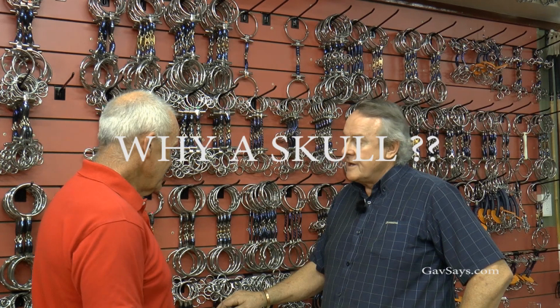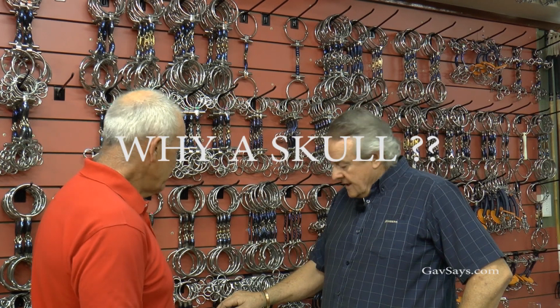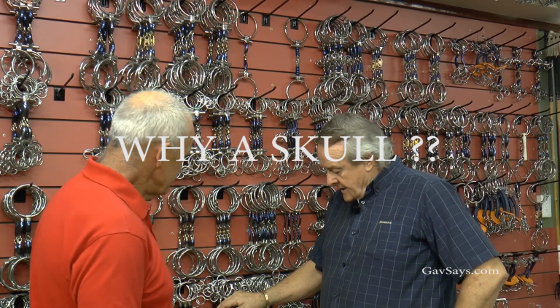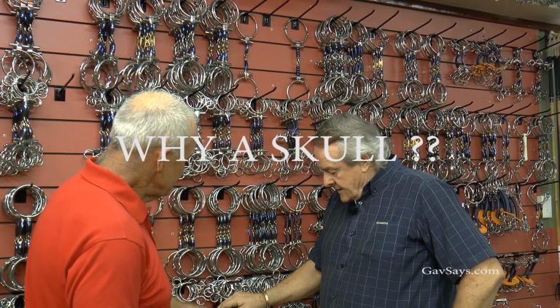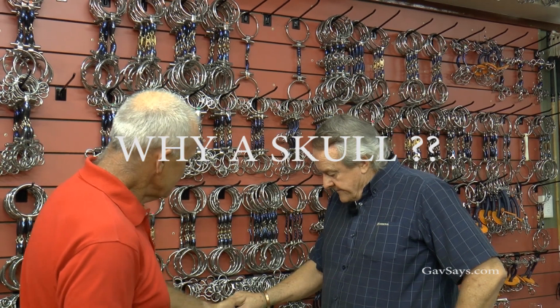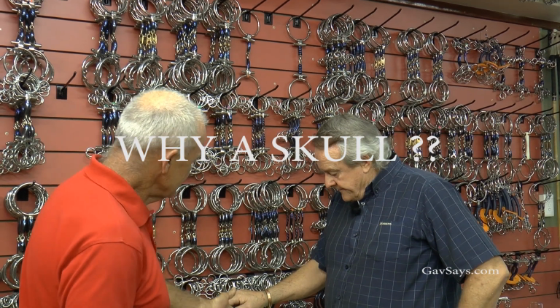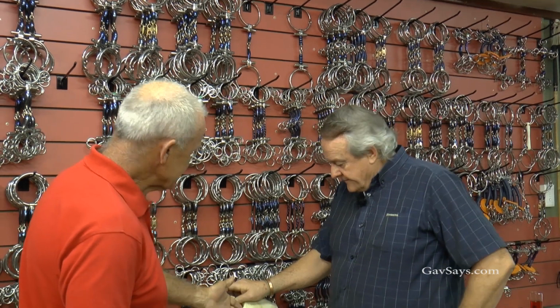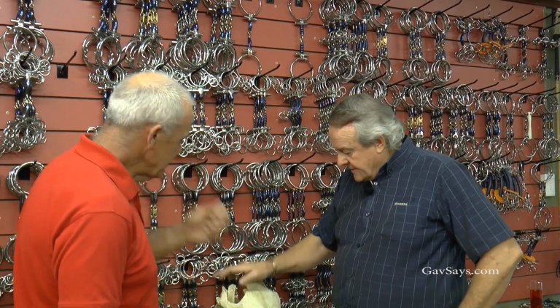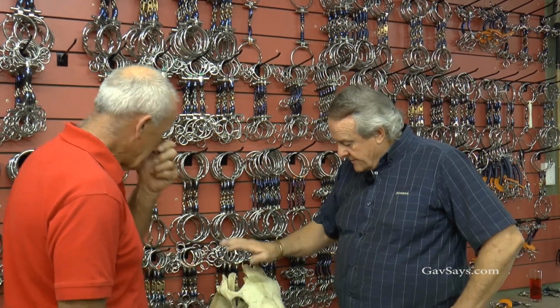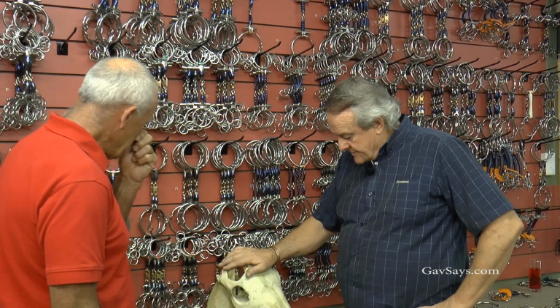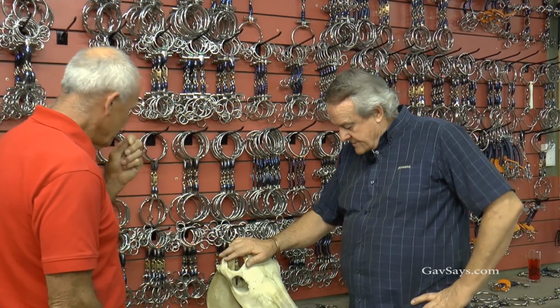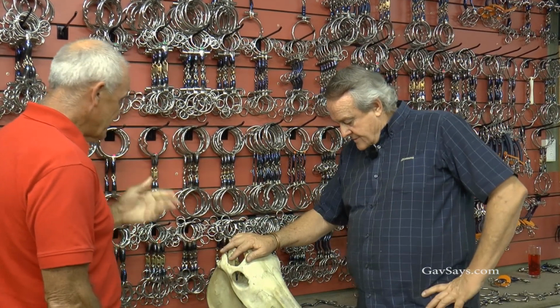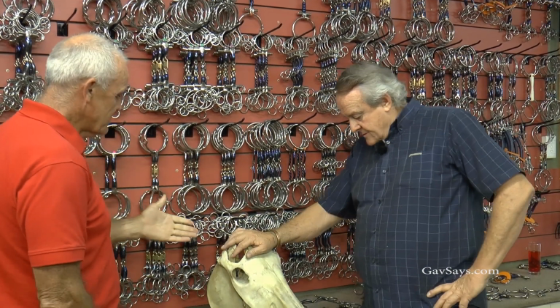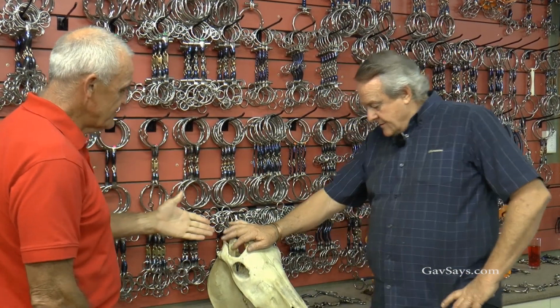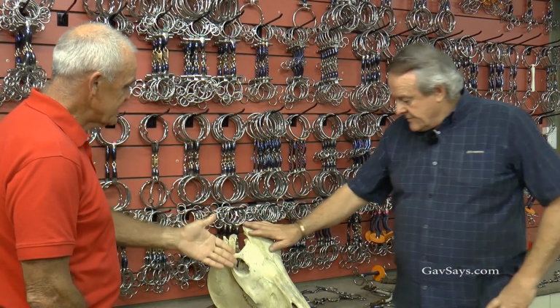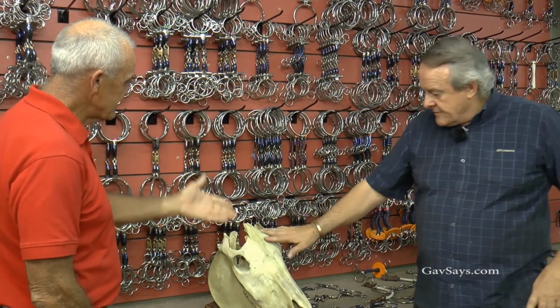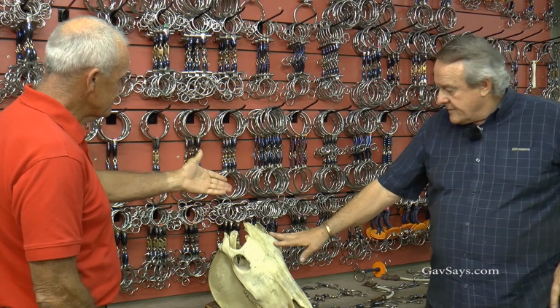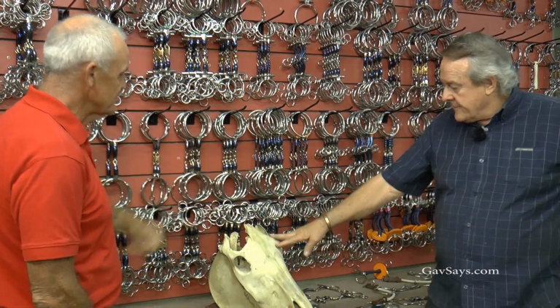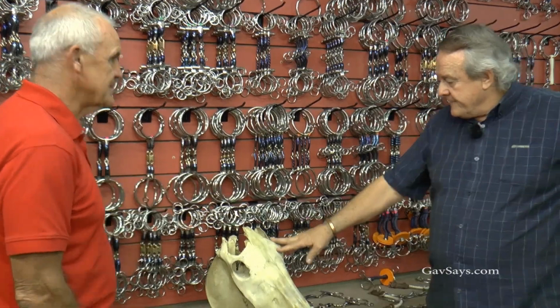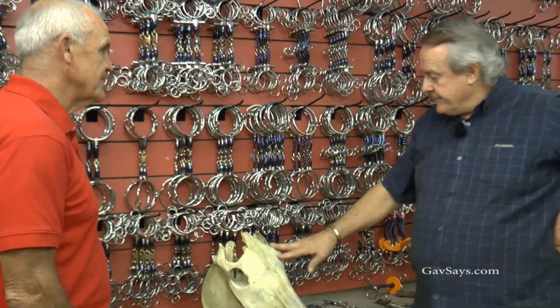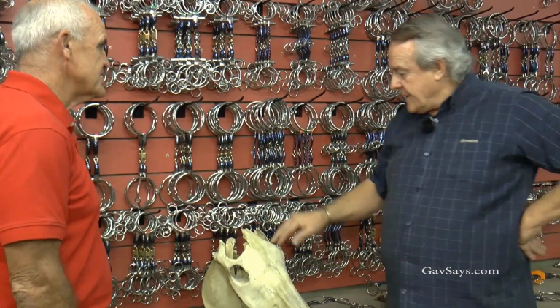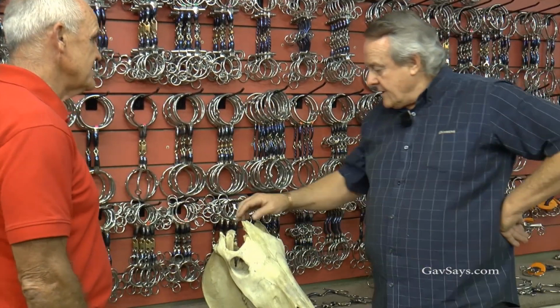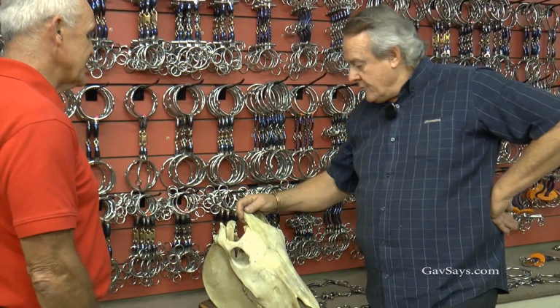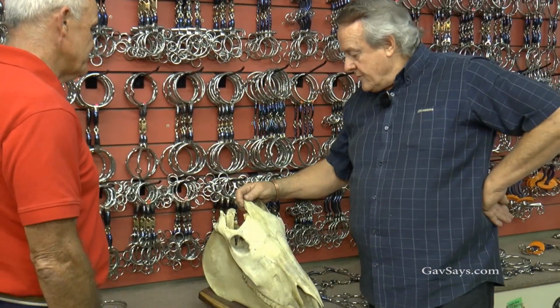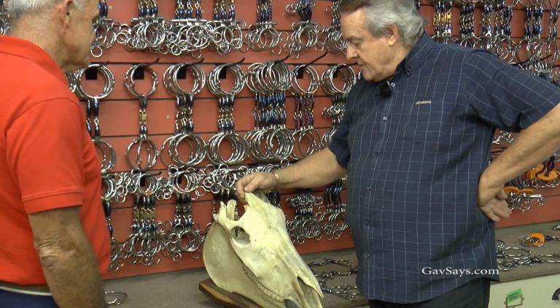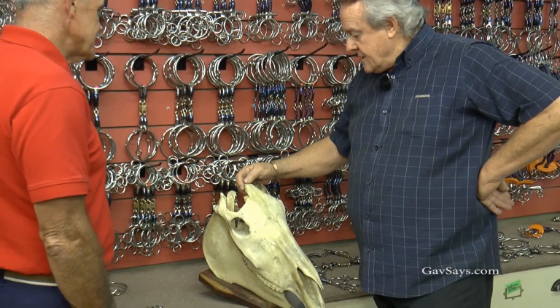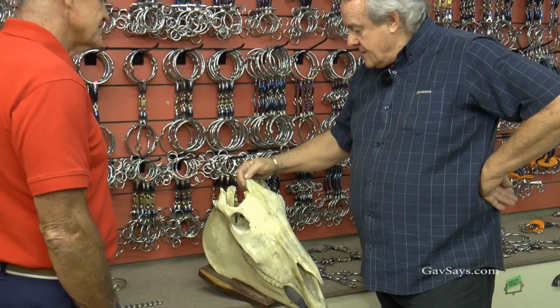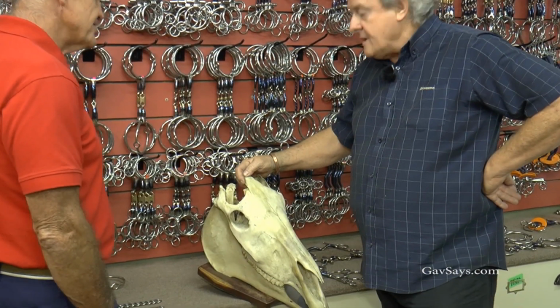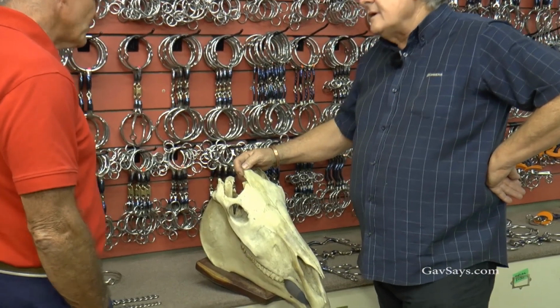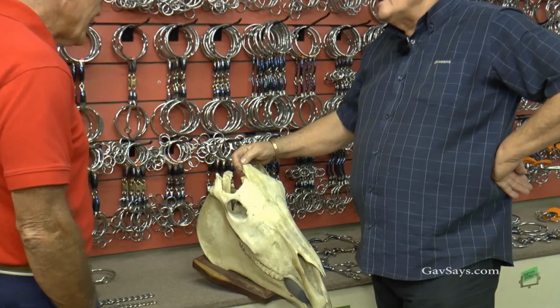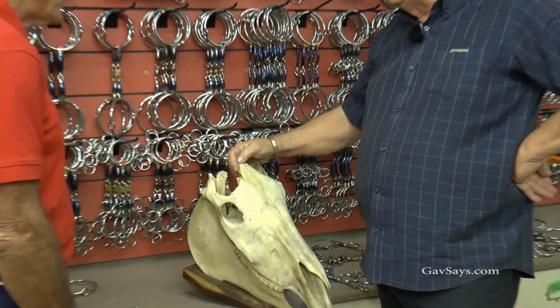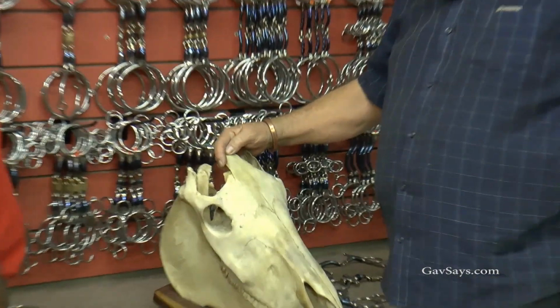Omar, tell us about the skull and how you've gone about using that to actually get the bits fitting, and why you use it.